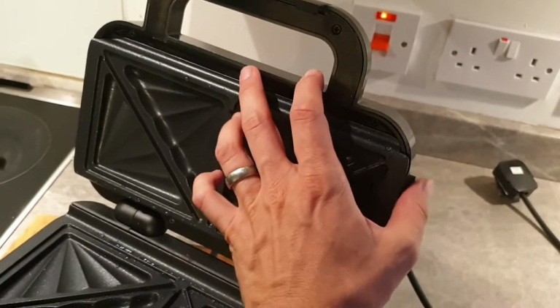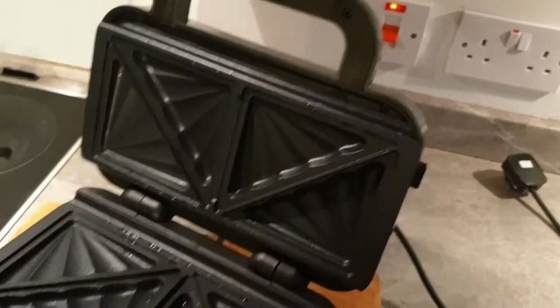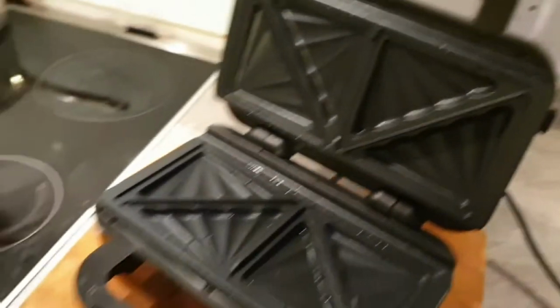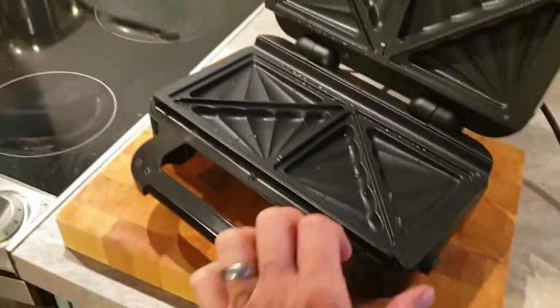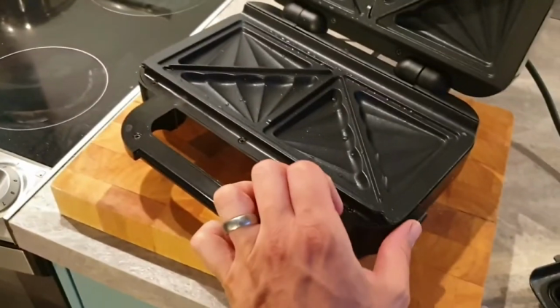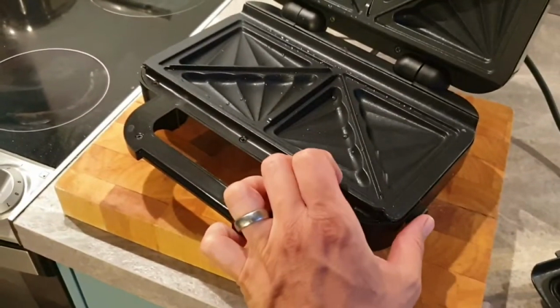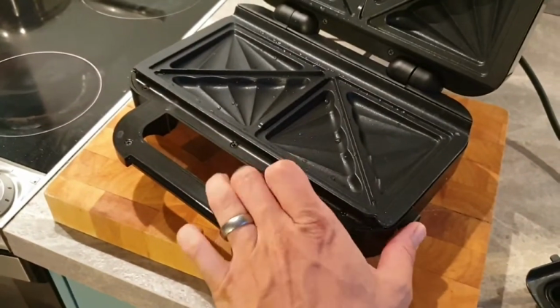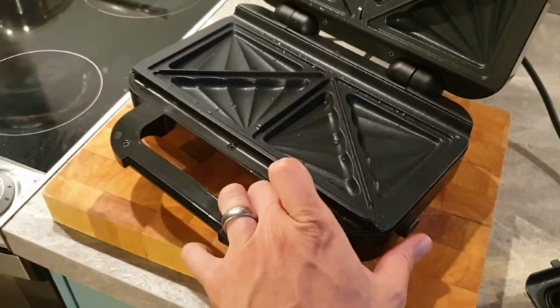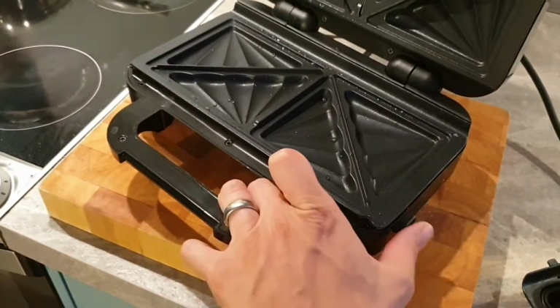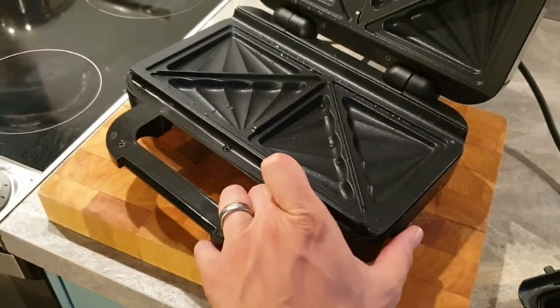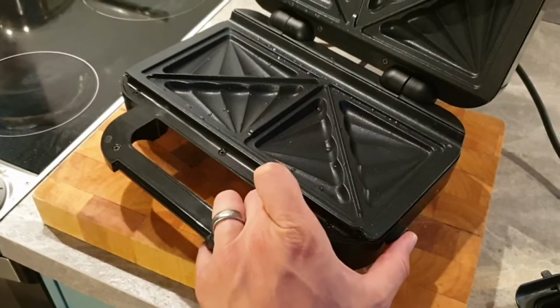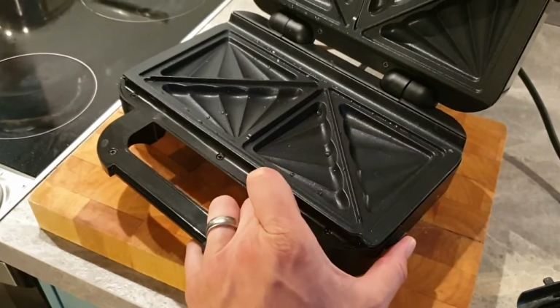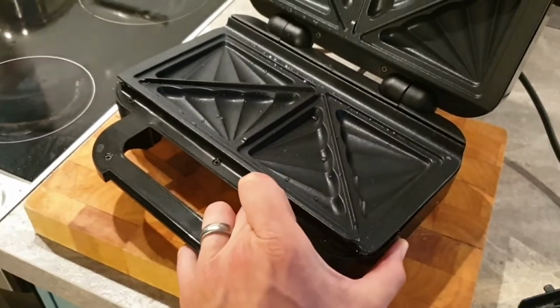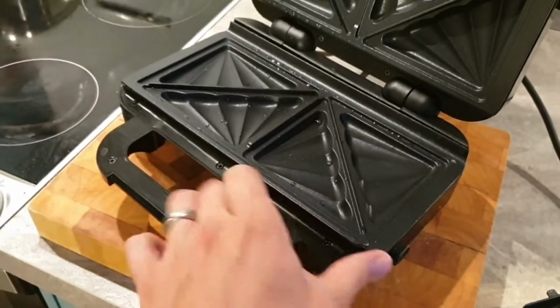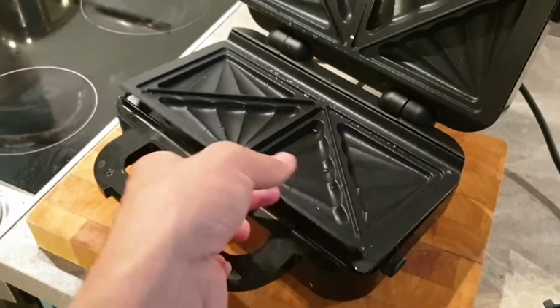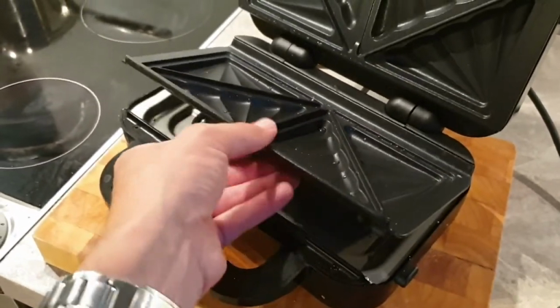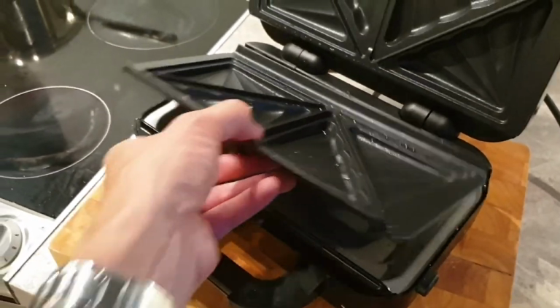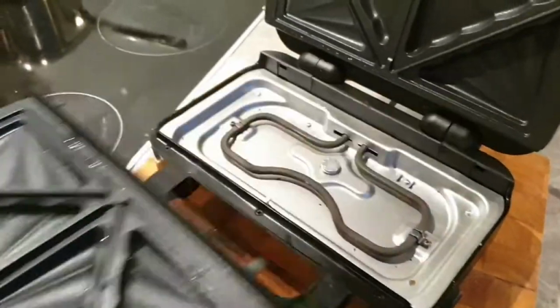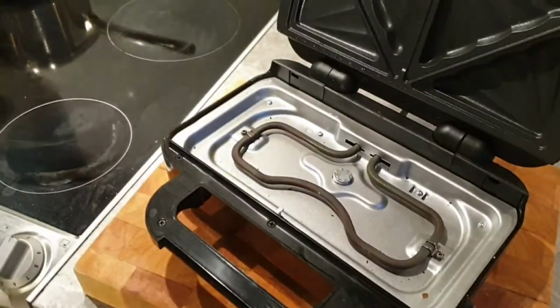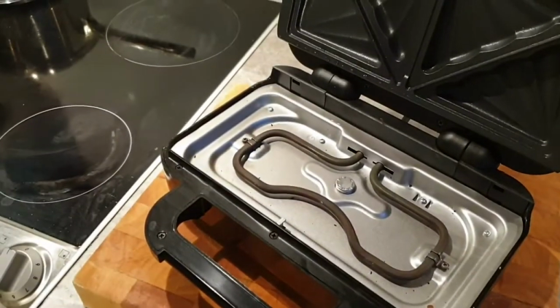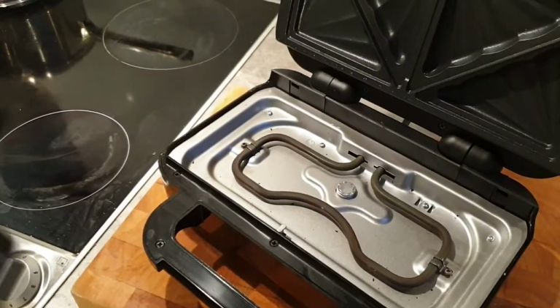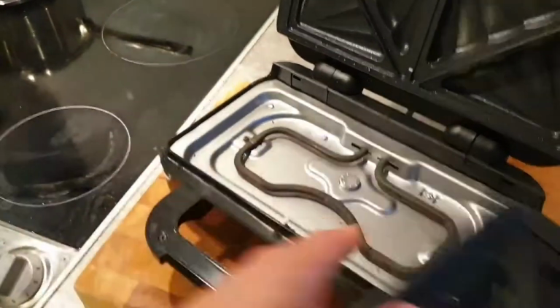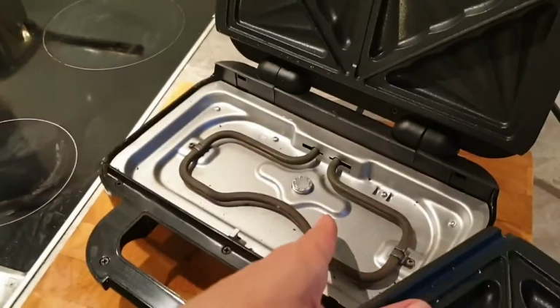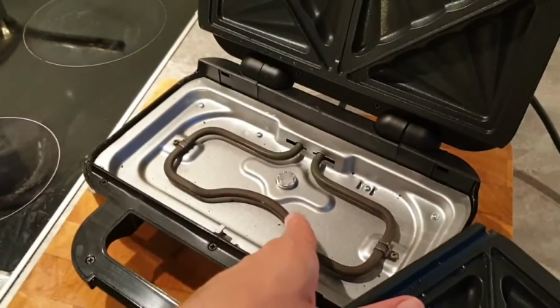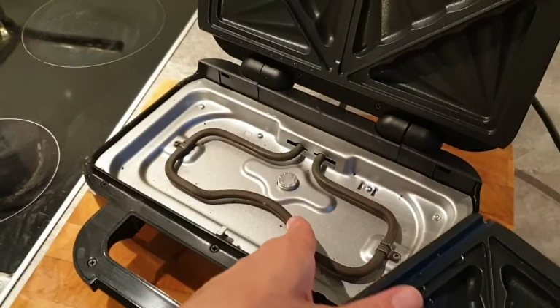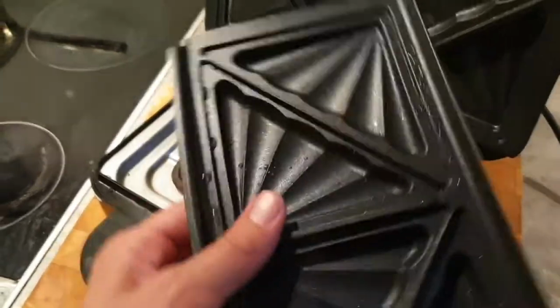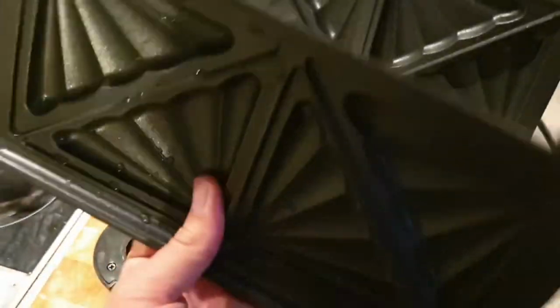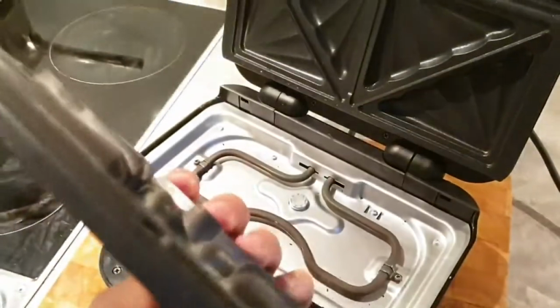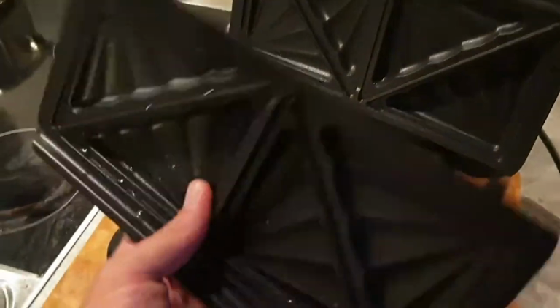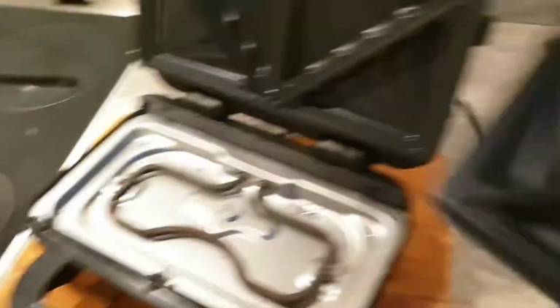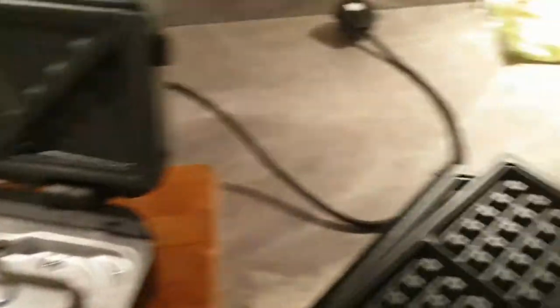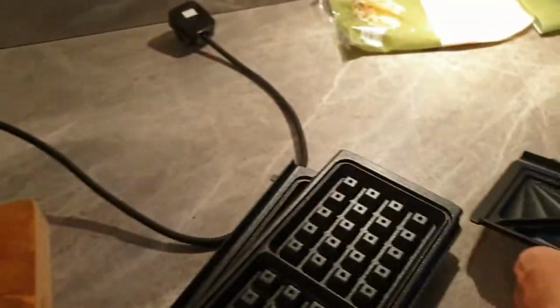On both sides, you've got a button on the right hand side and you just push it. Then that pulls away and that's the heating element underneath there, and that plate can go into the dishwasher.